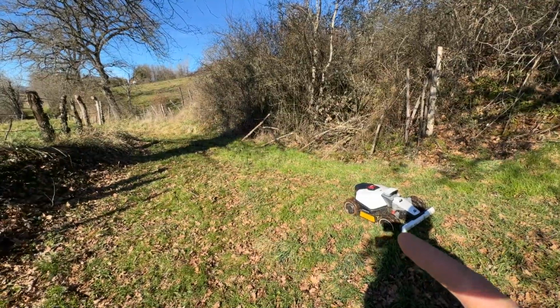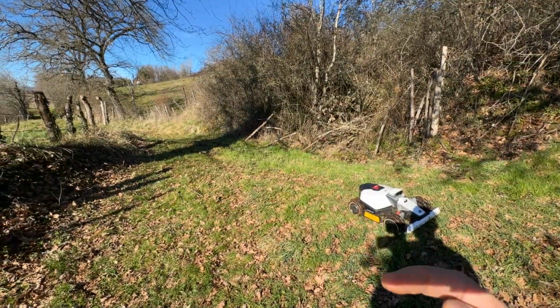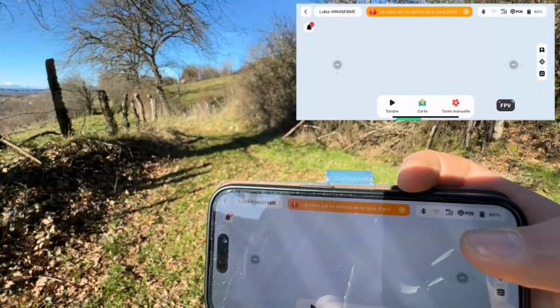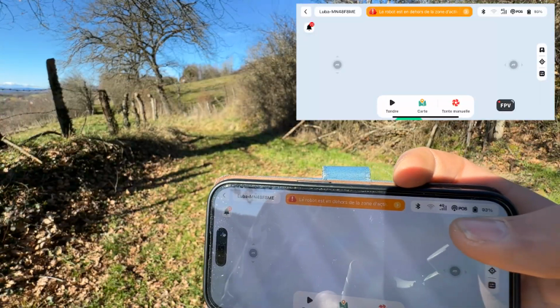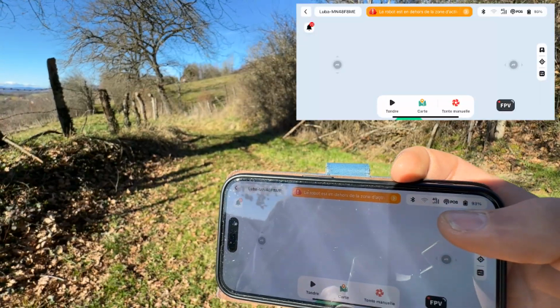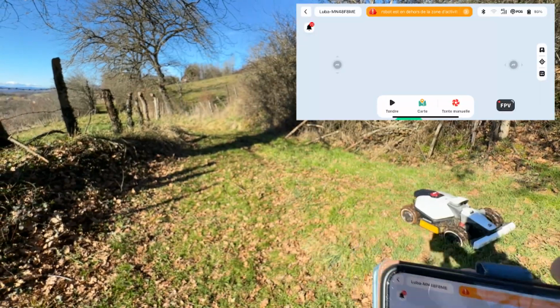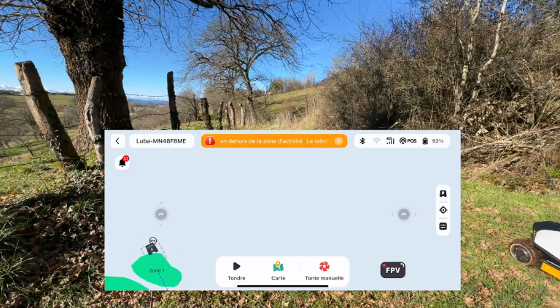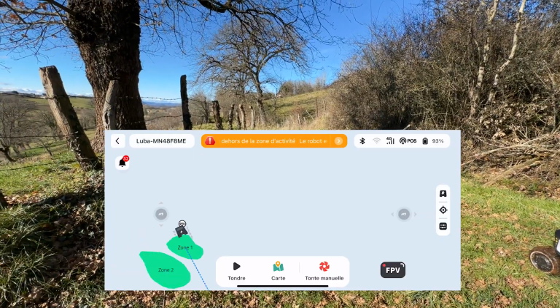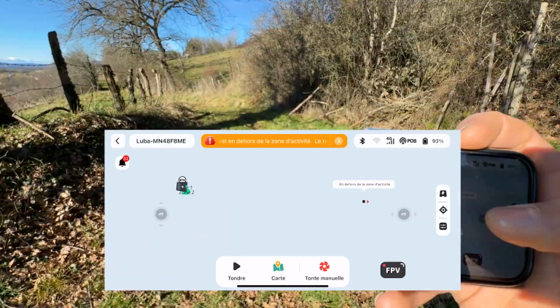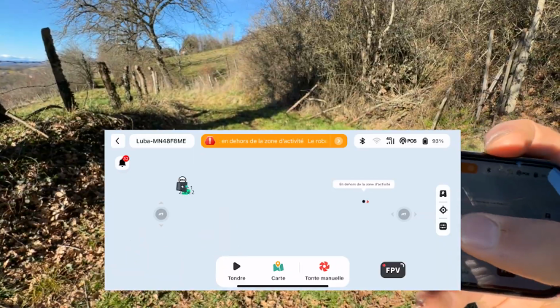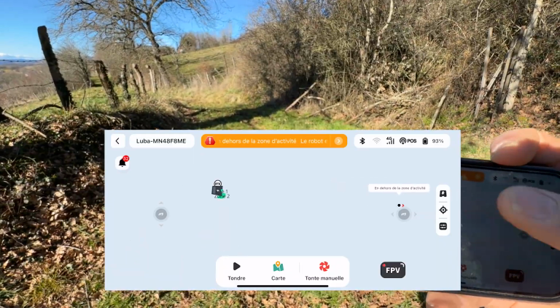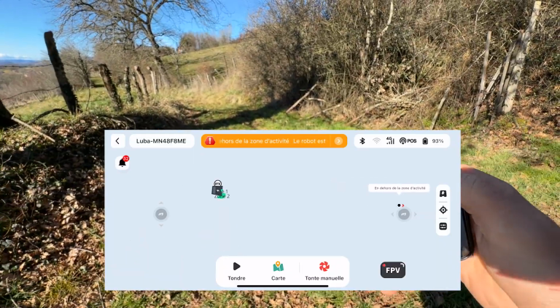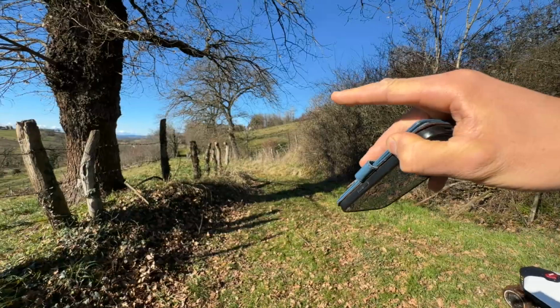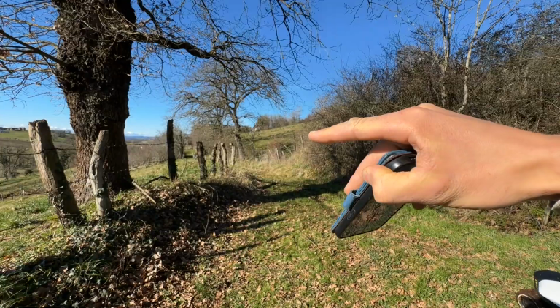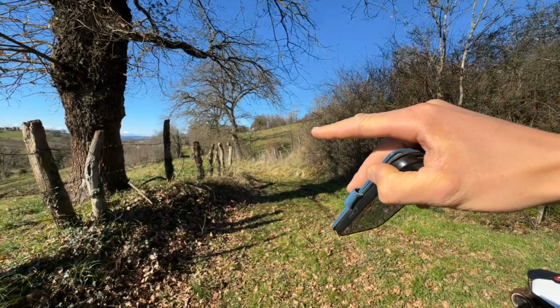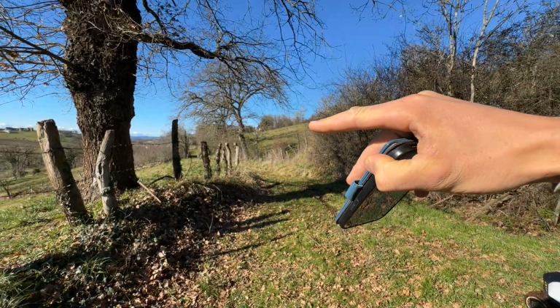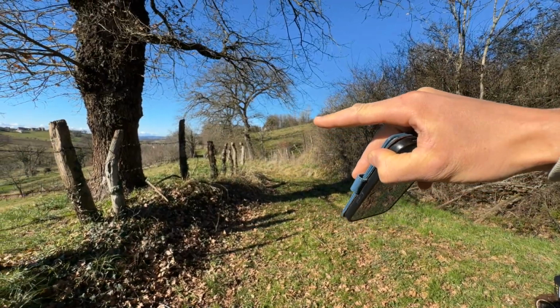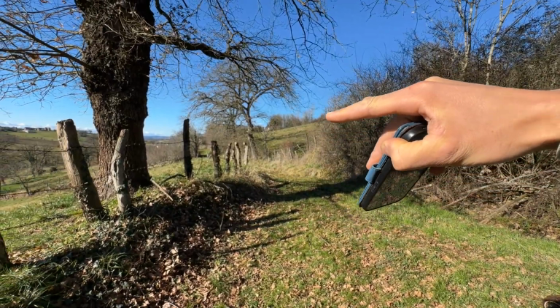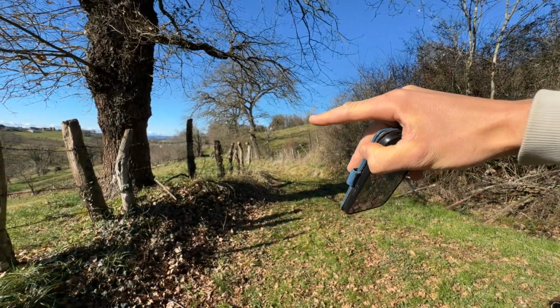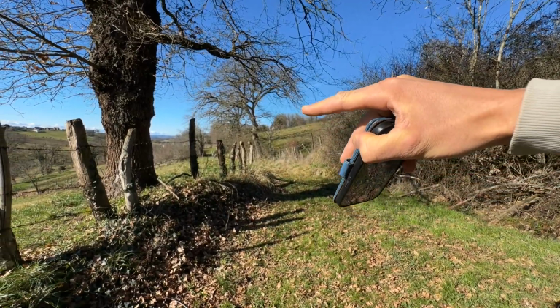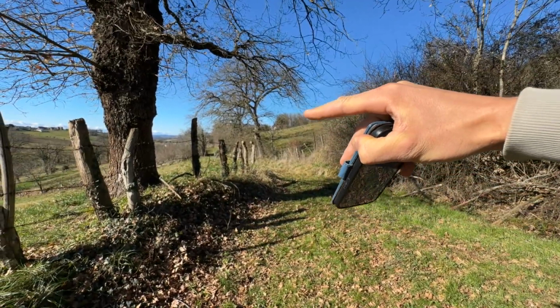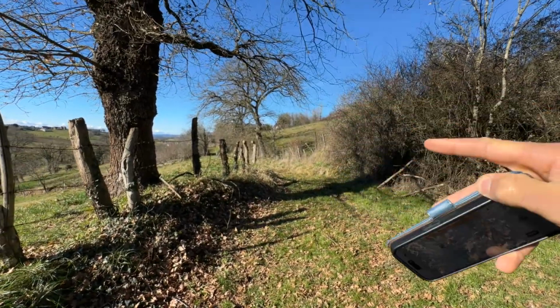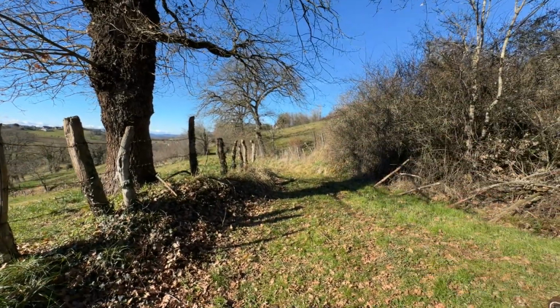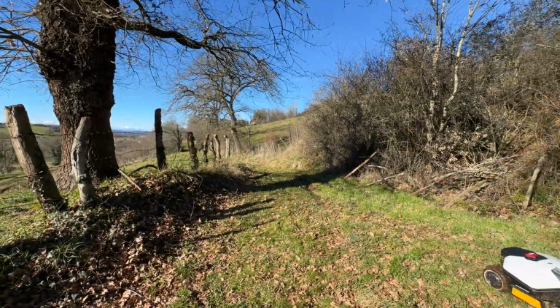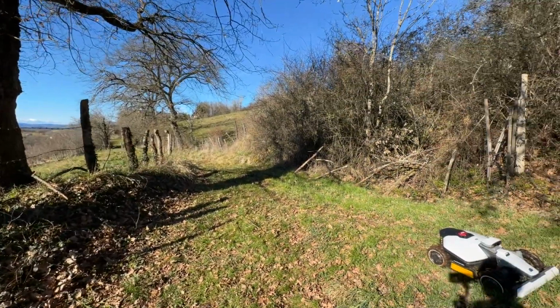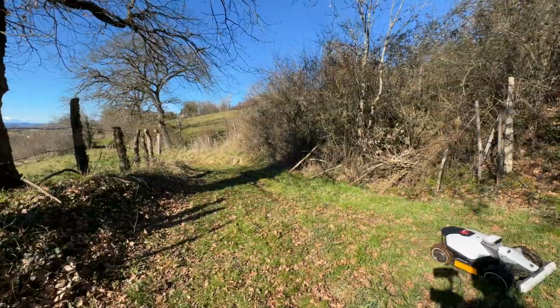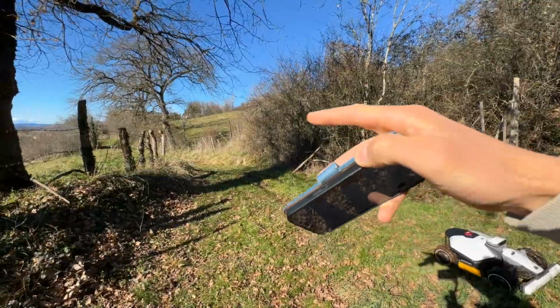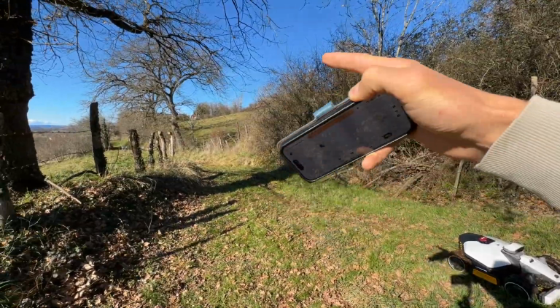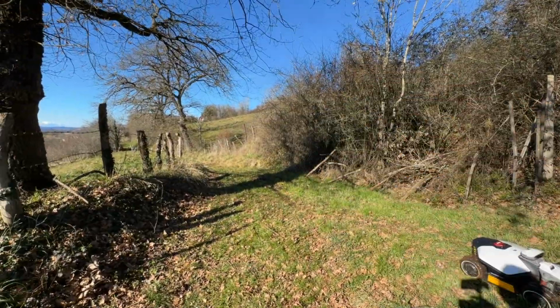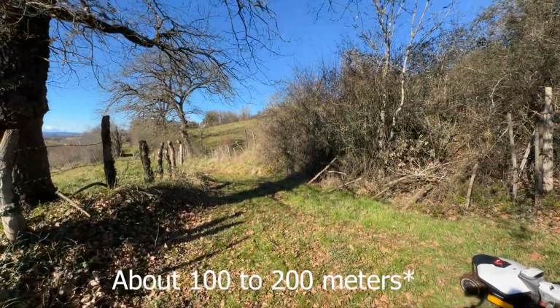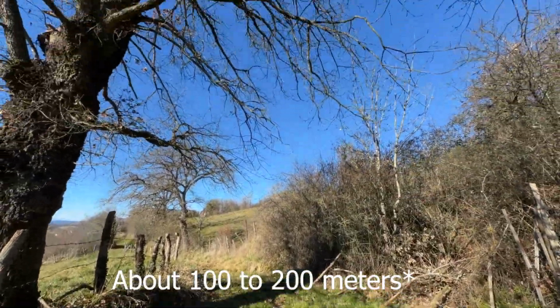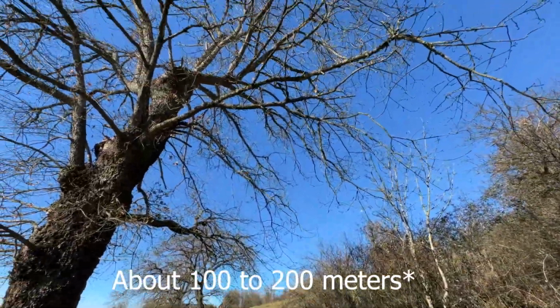Now we are going to test mowing. The positioning is still good. If I zoom out the map, we have still covered quite a few meters. For information, the station with the RTK antenna is located behind the mountain, so we have covered at least 200 meters easily.